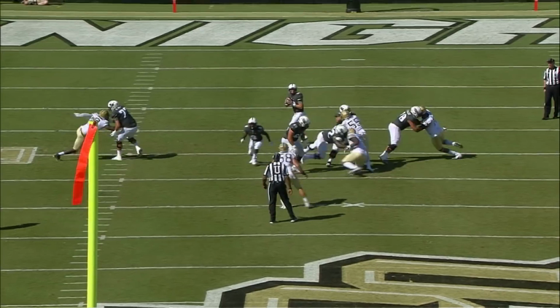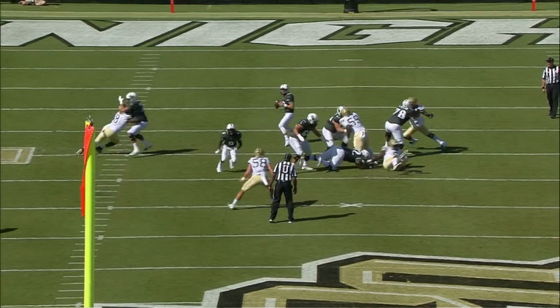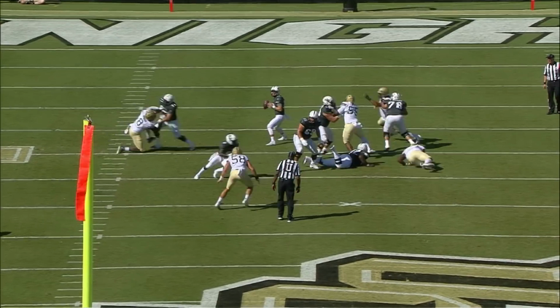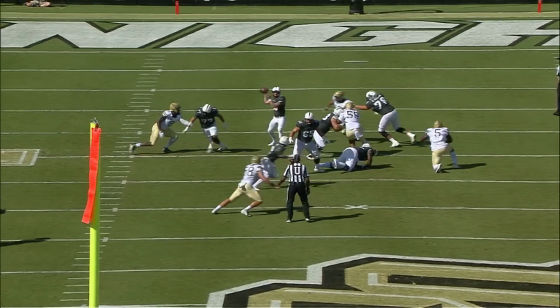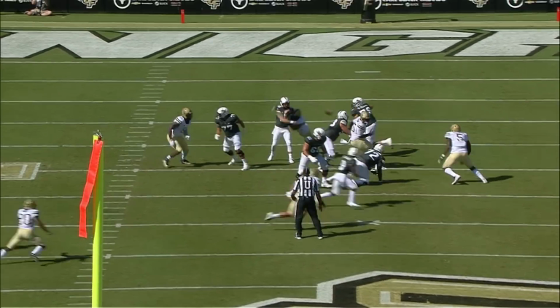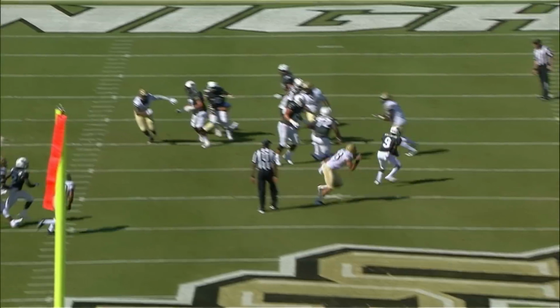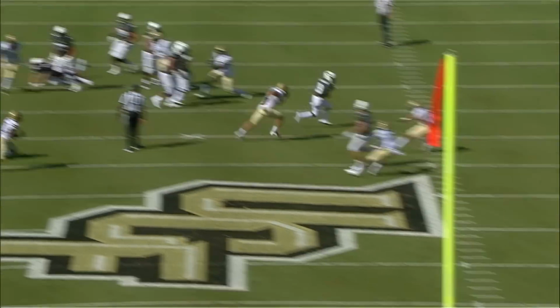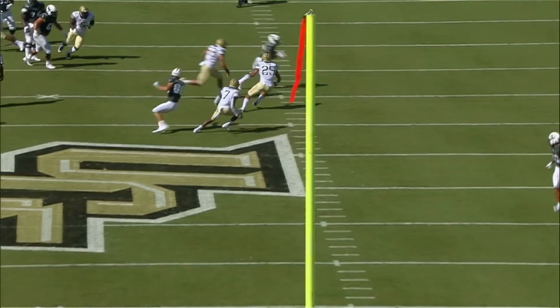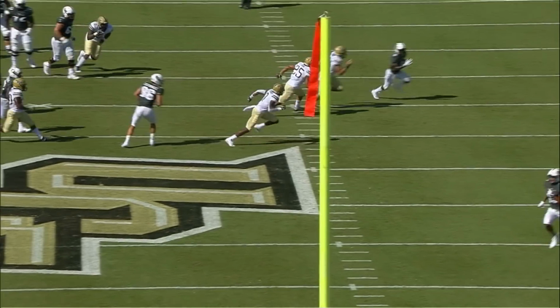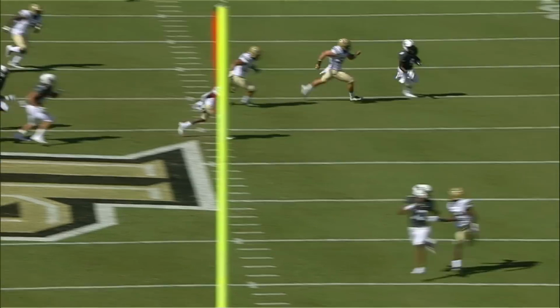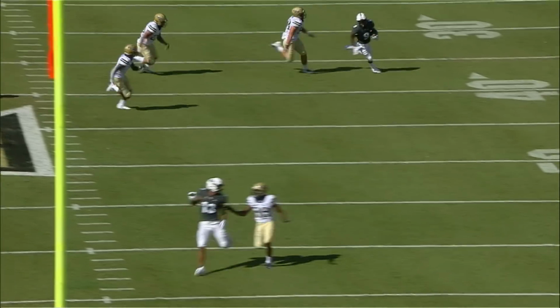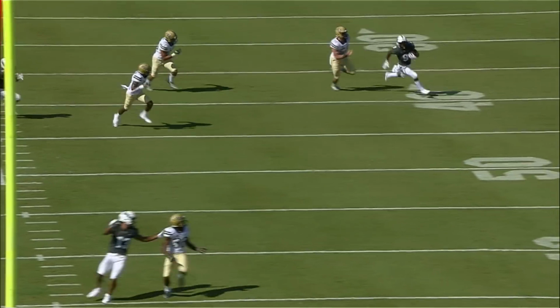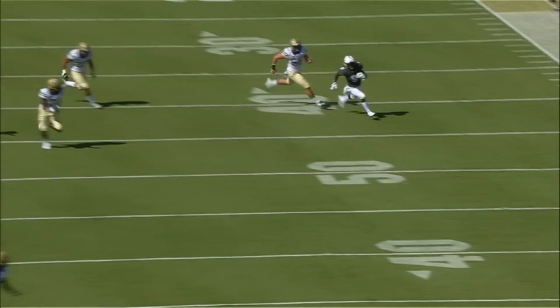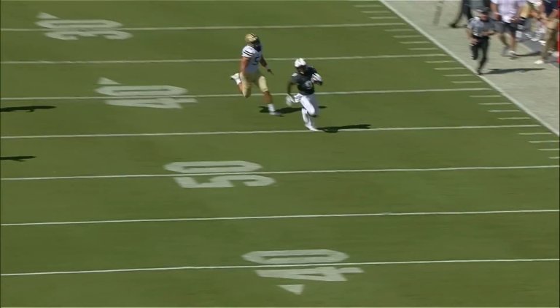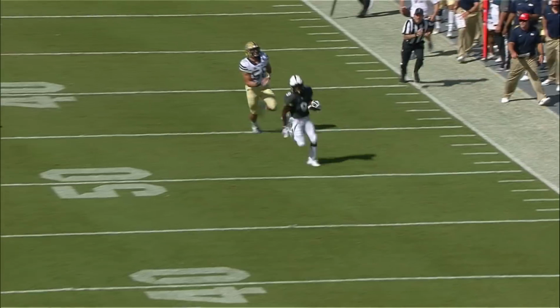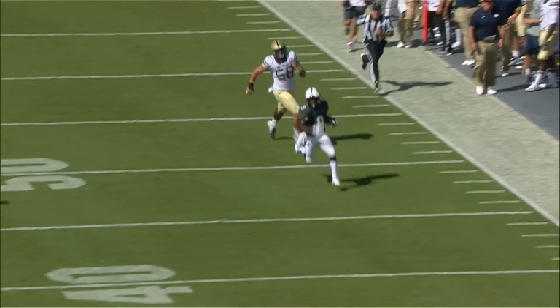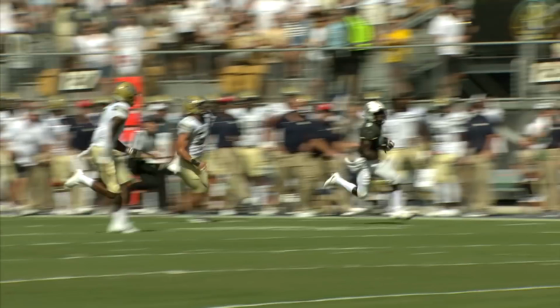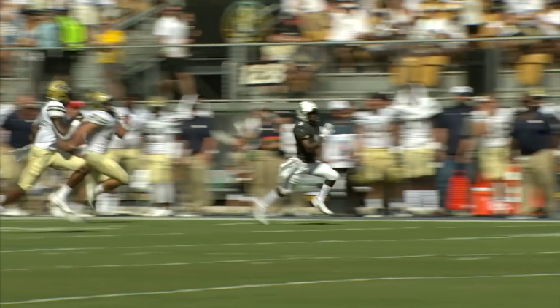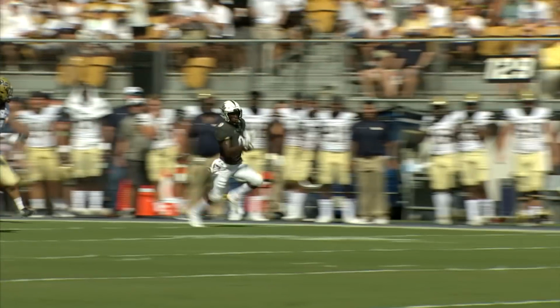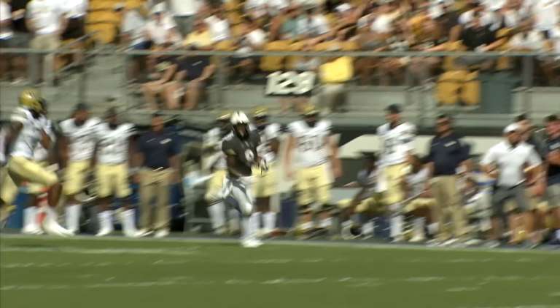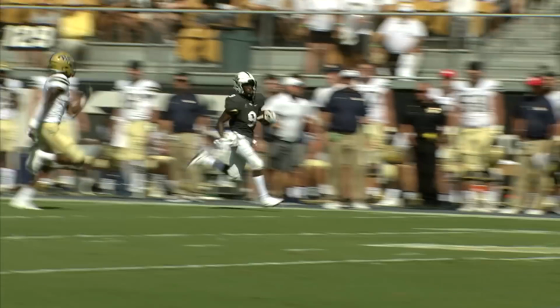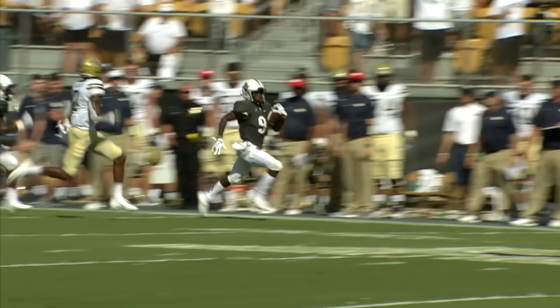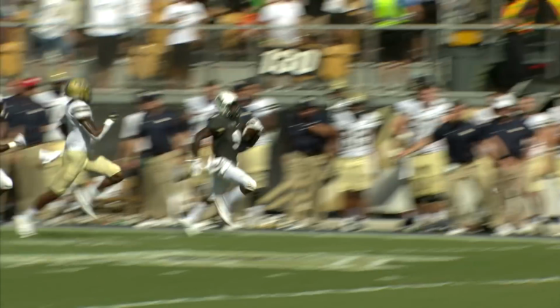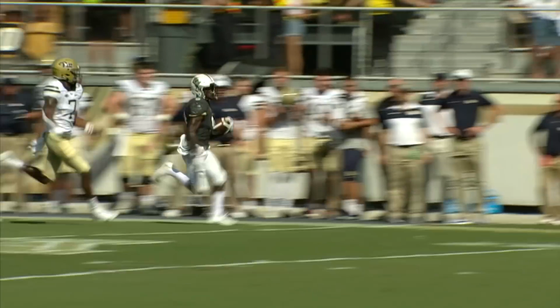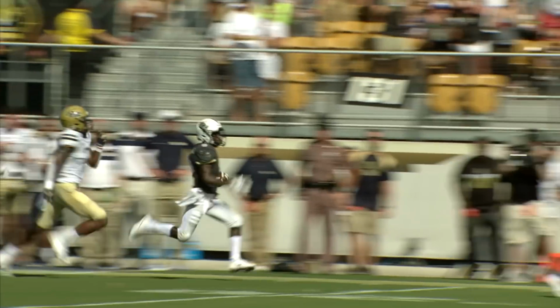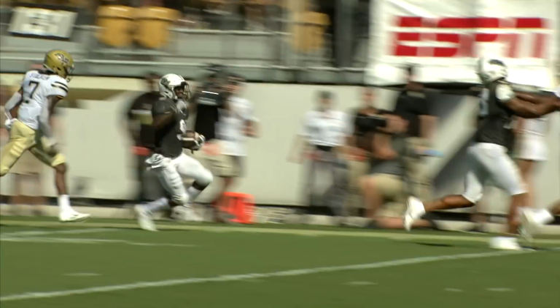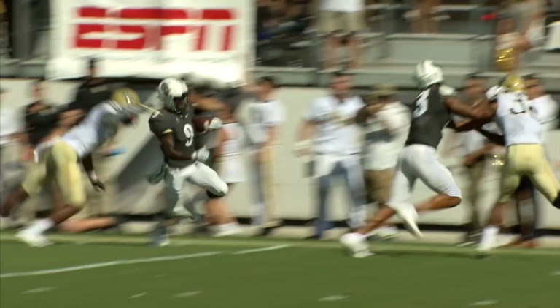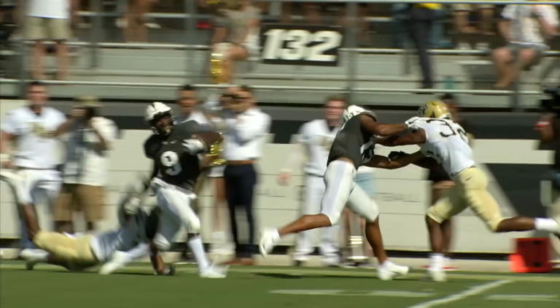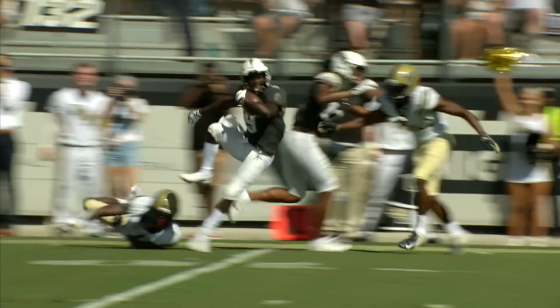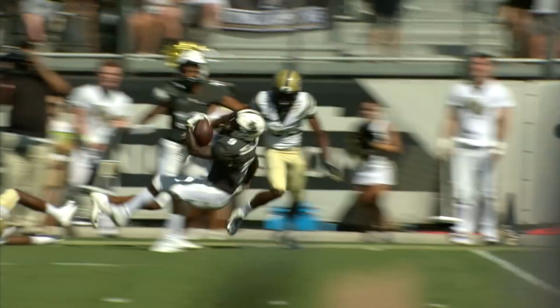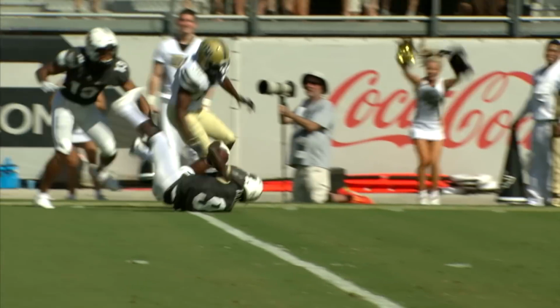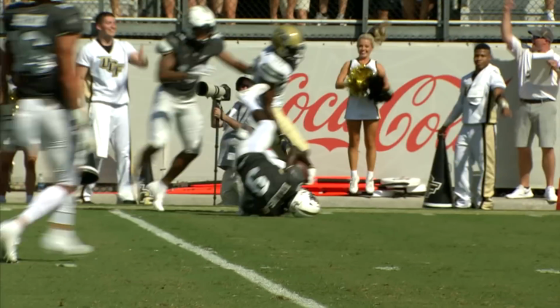Back to throw, McKenzie looking, throws — caught Killens outside the 35, to the 40, 45, 50, speed, back to the 40, 35, 30, 25, 20, 15, 10, and down to the five yard line.